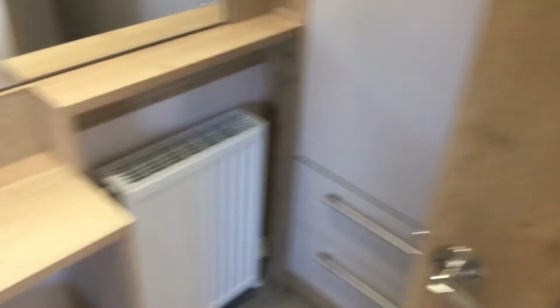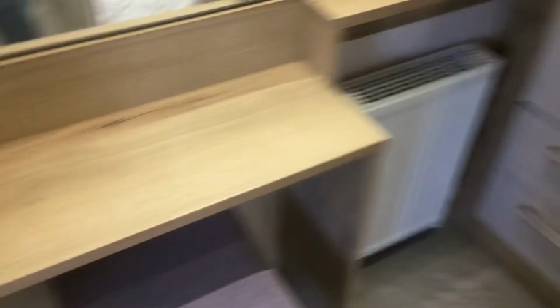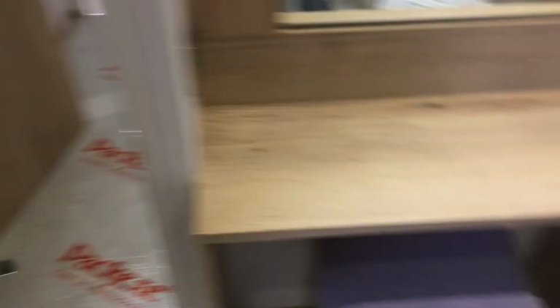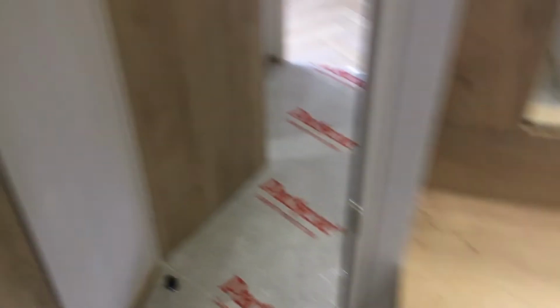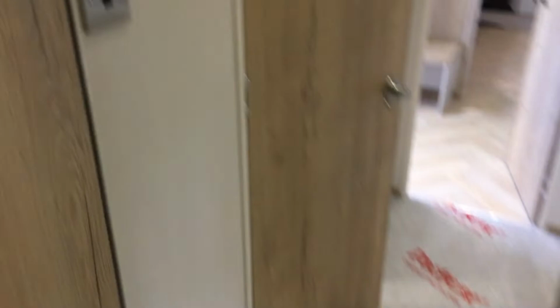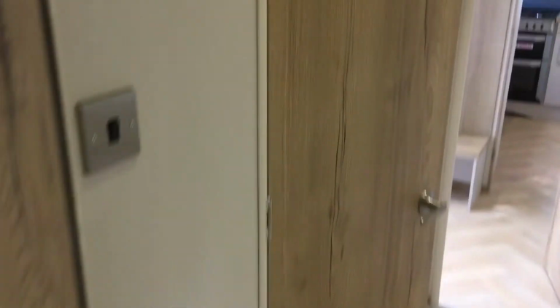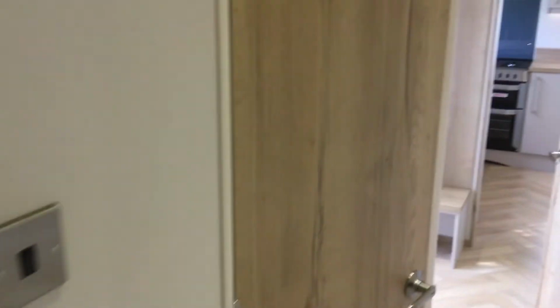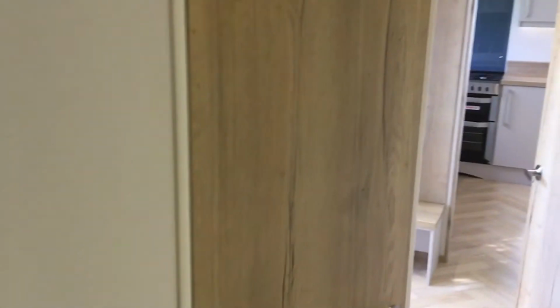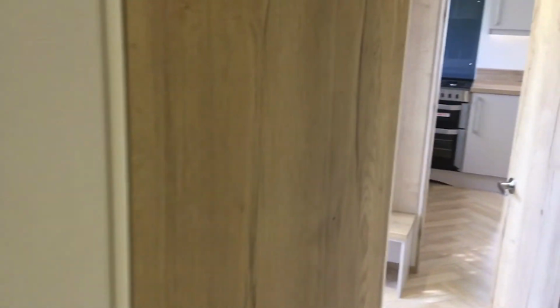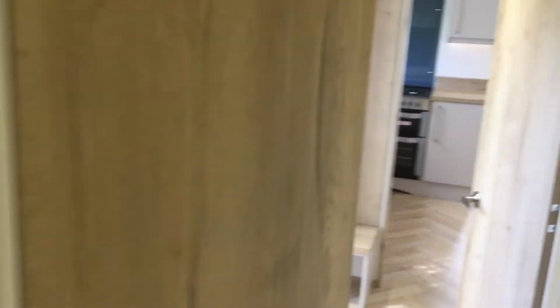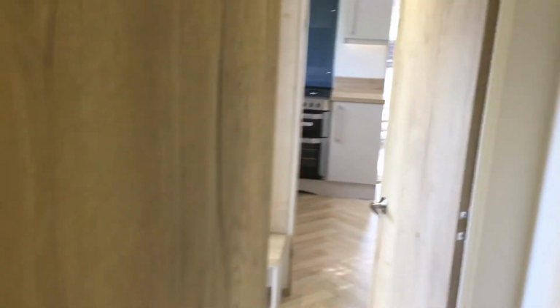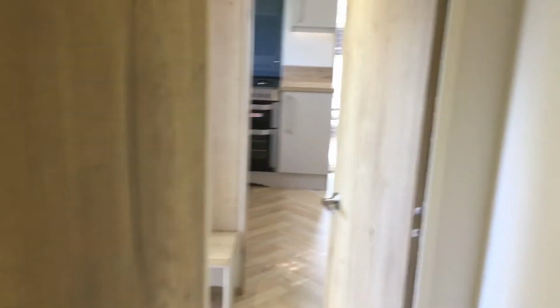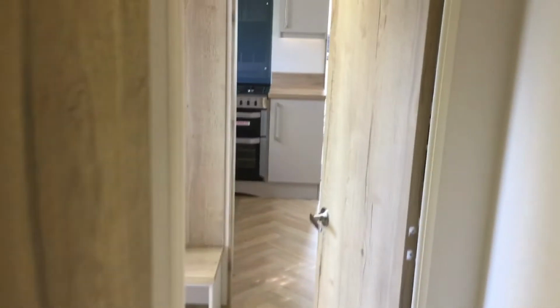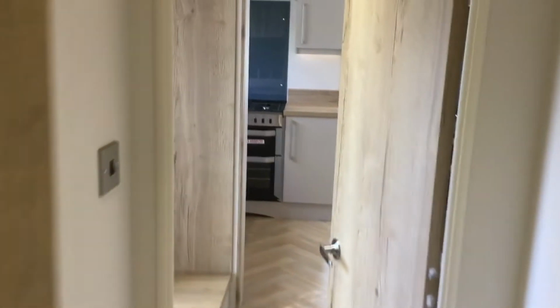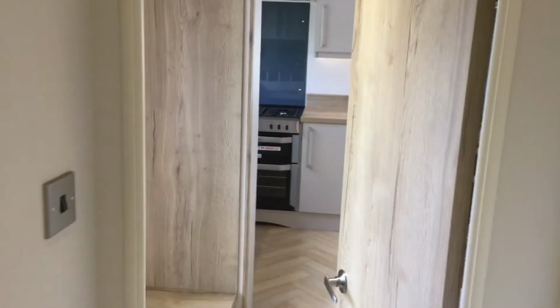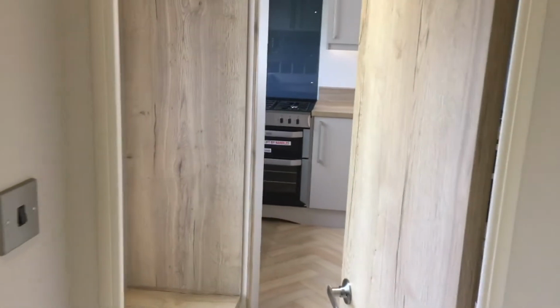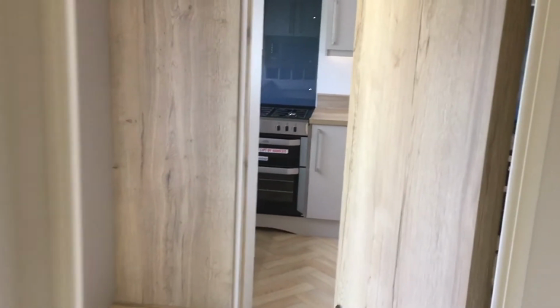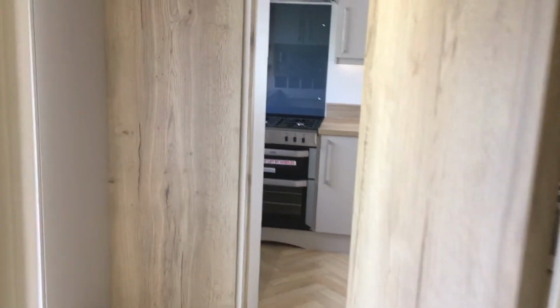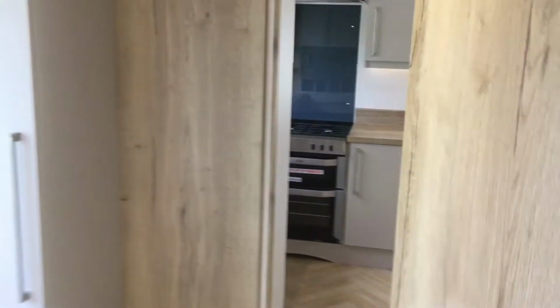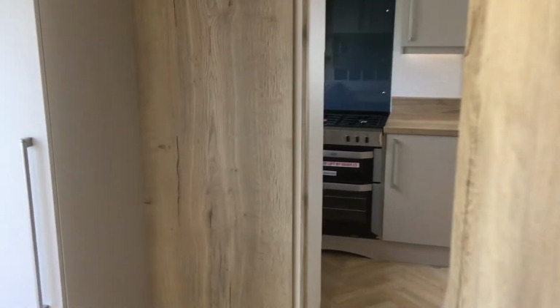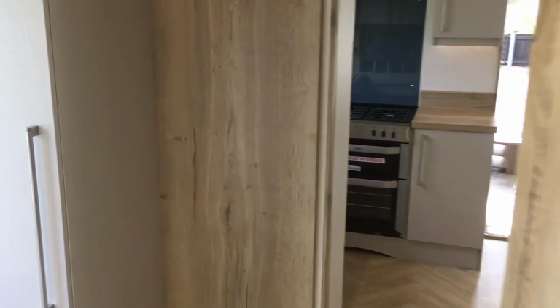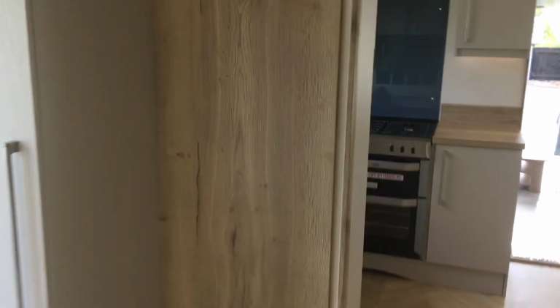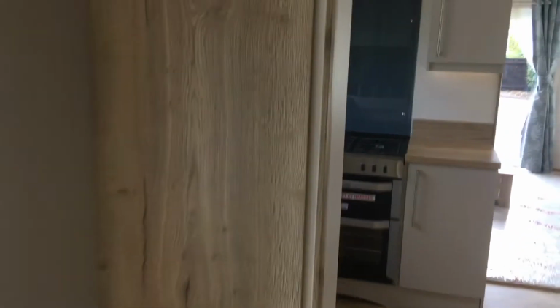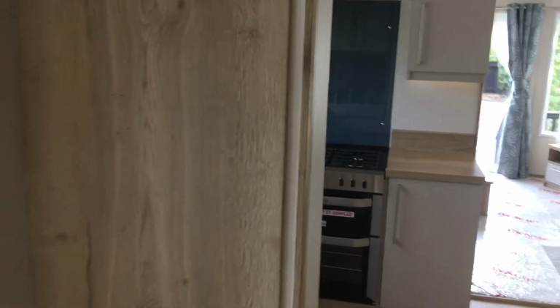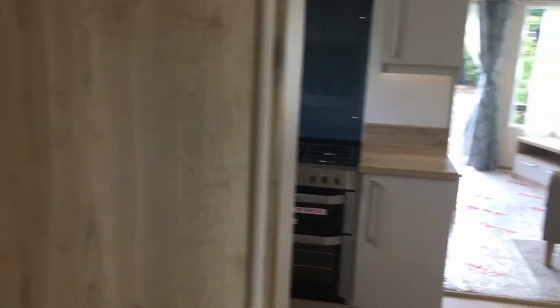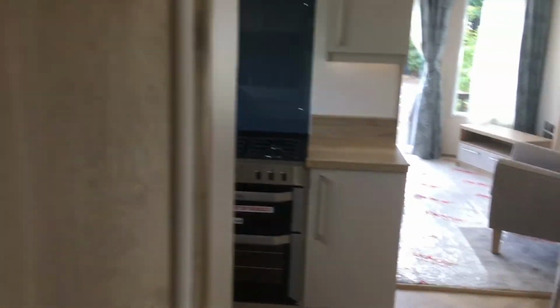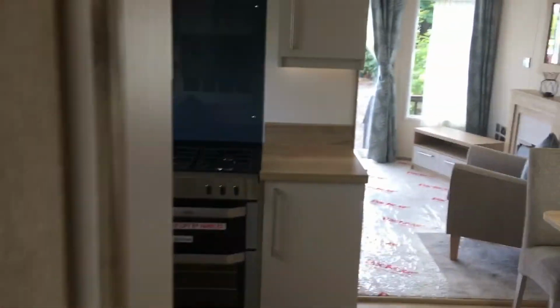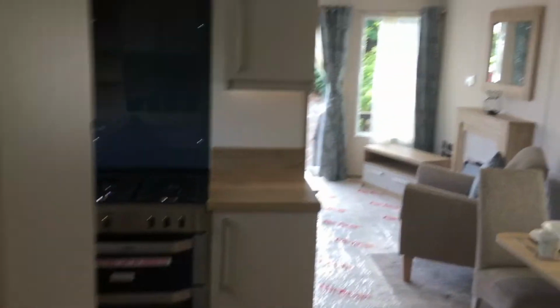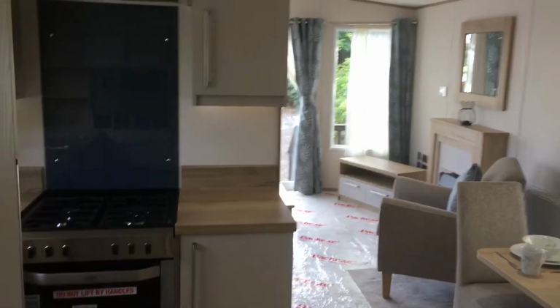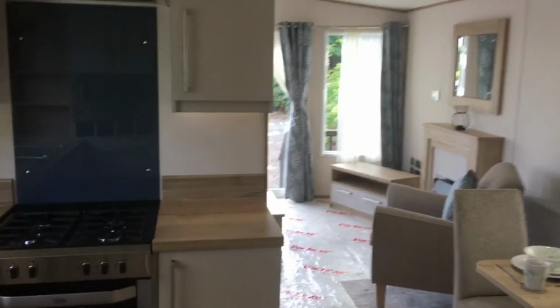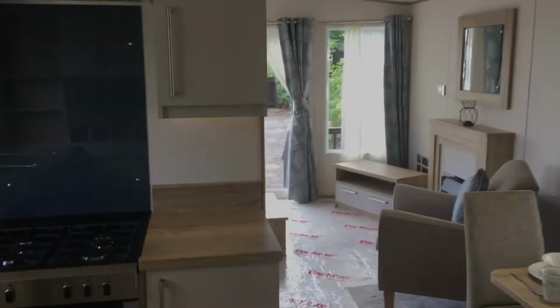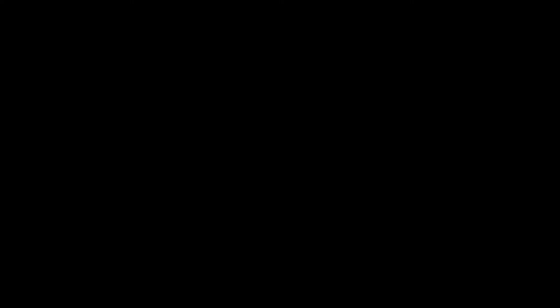That's about it for the tour of this holiday home. If you have any questions about this holiday home or any others you might have seen, we're open 9 to 5, 7 days a week. Thanks! We'll see you next time!